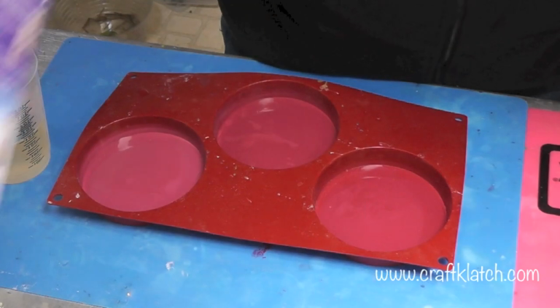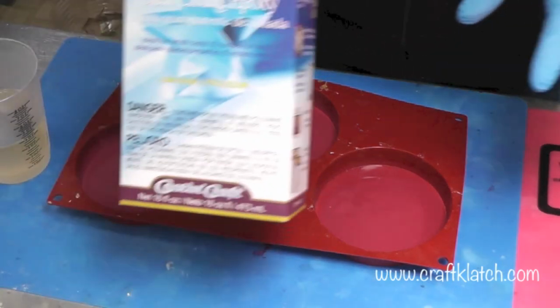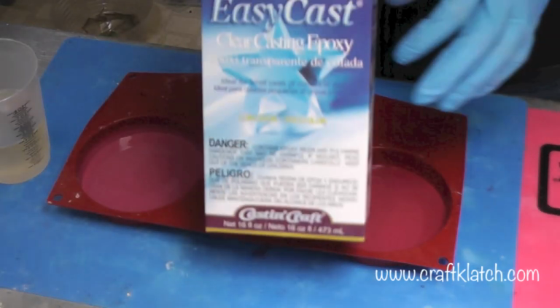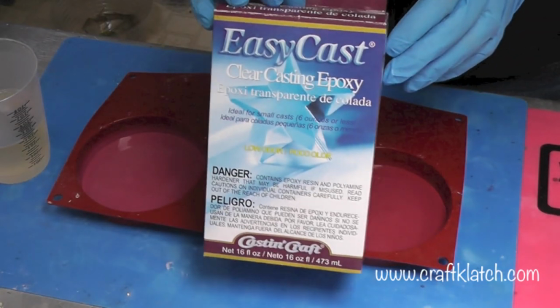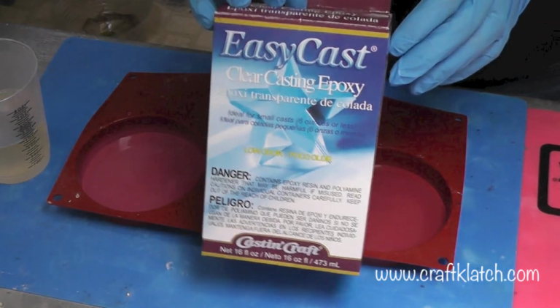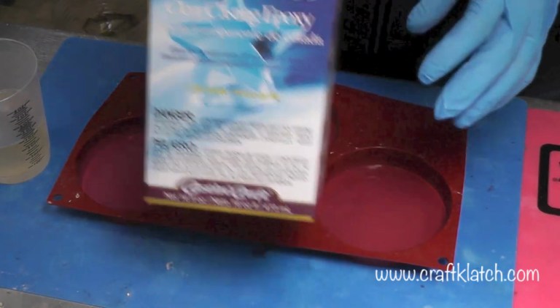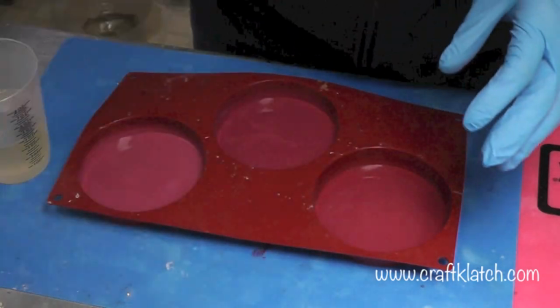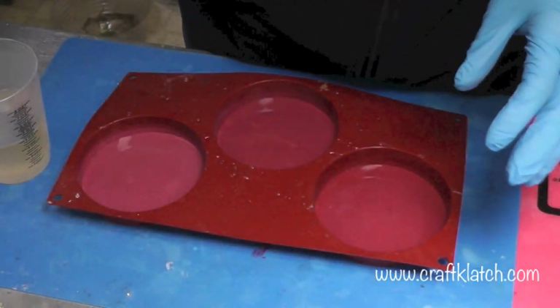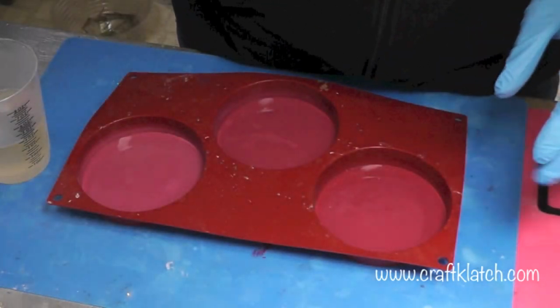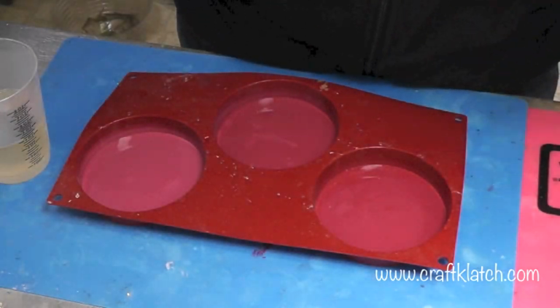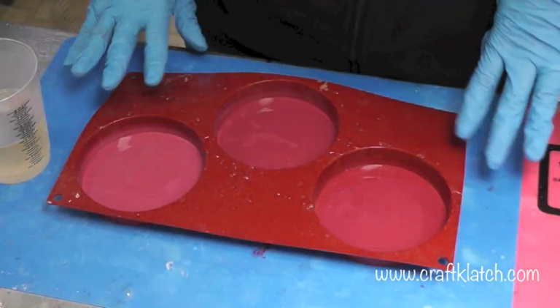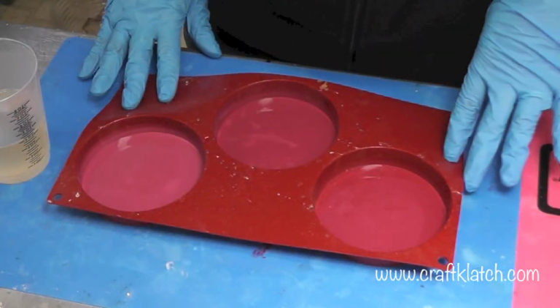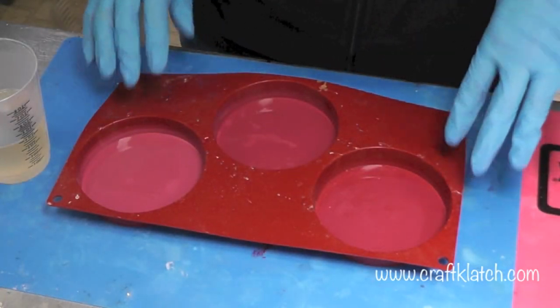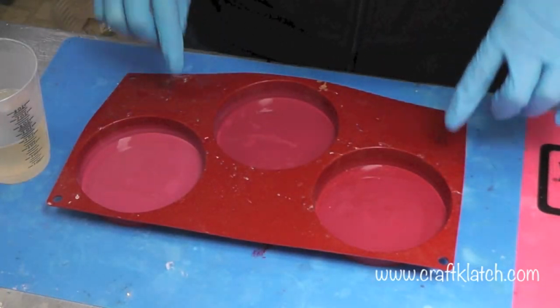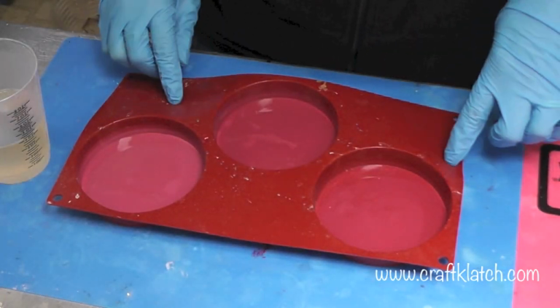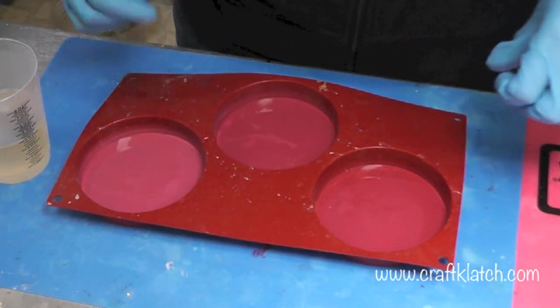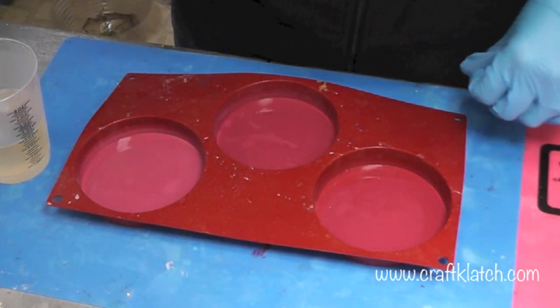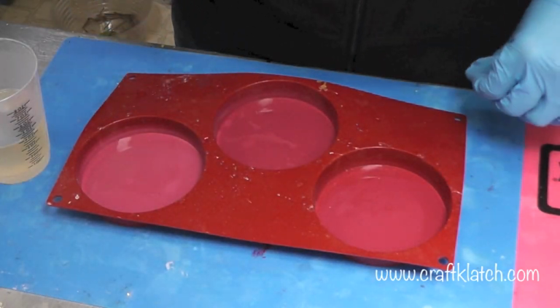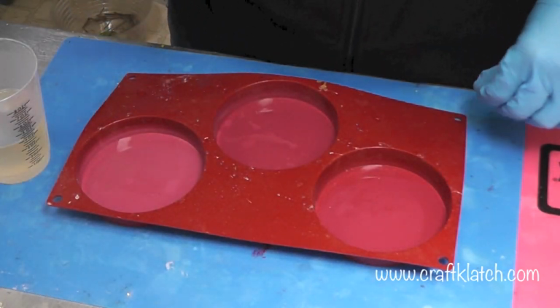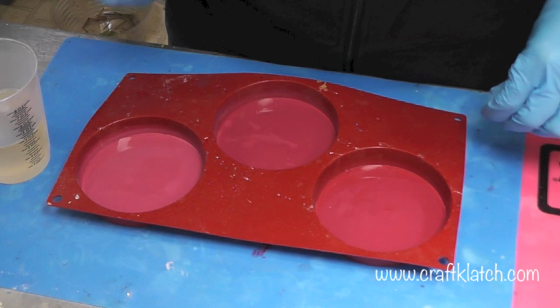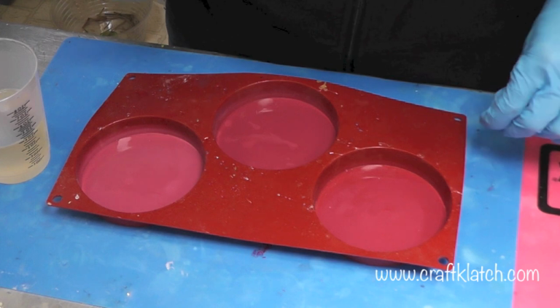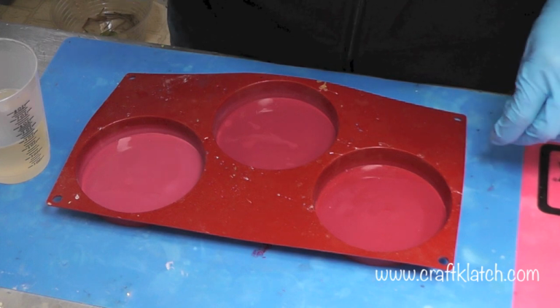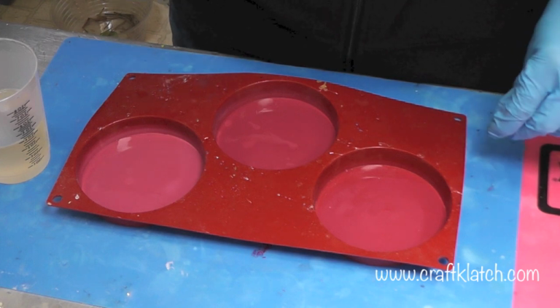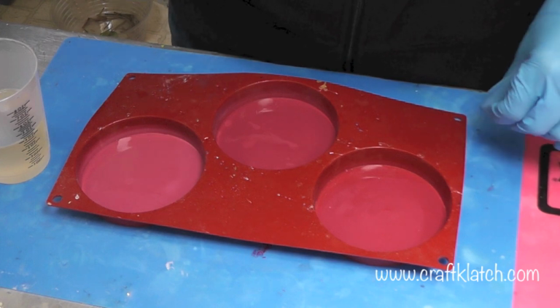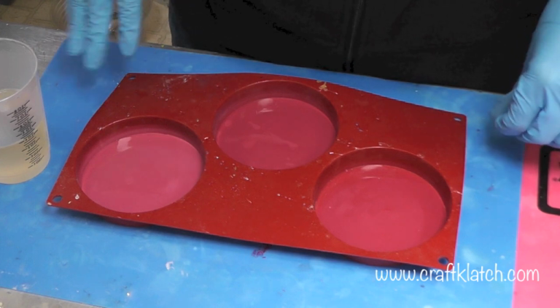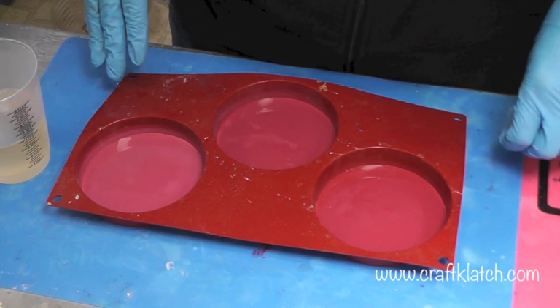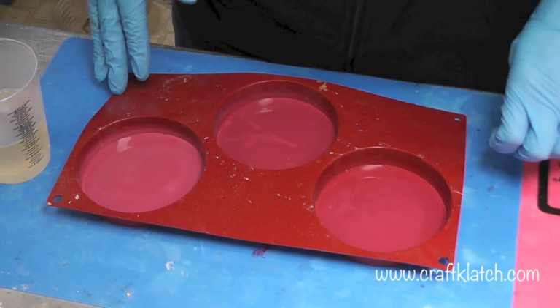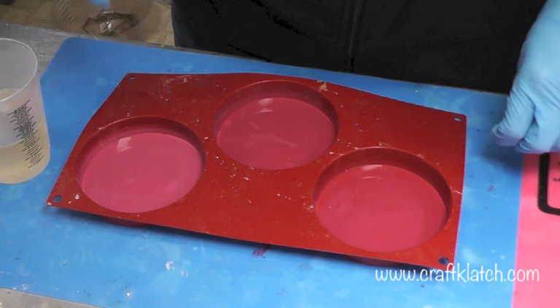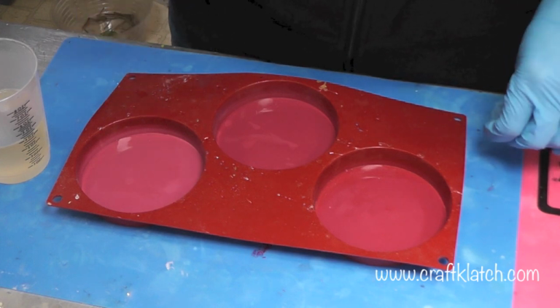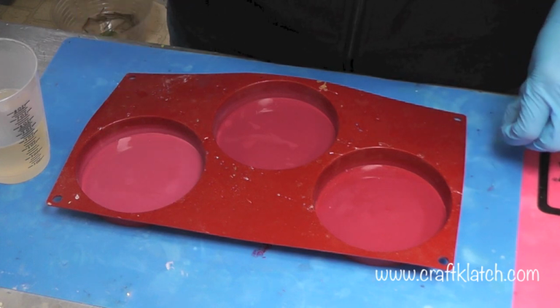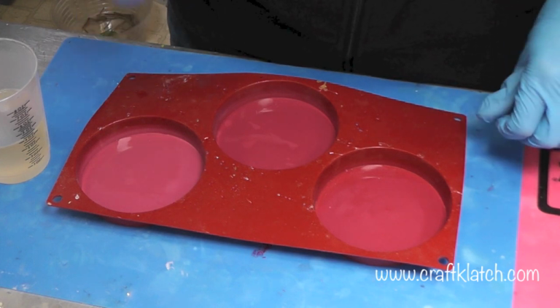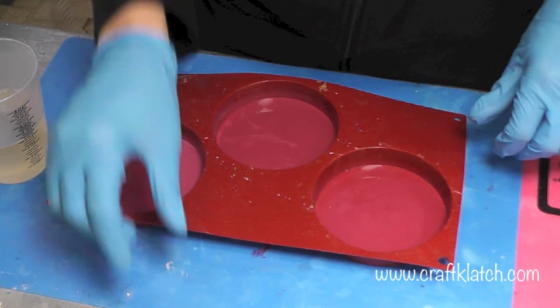I prepared my resin. I'm using the EasyCast. And if you're looking for the coaster mold, you can find it over on my website at craftclotch.com. I bought it off of Amazon and I have it linked over there.